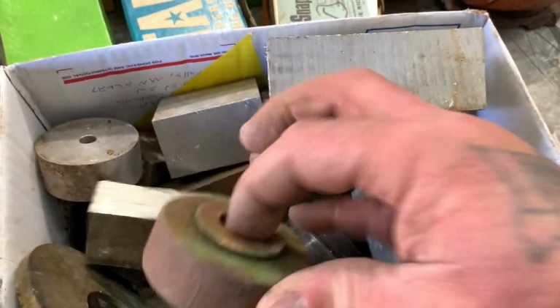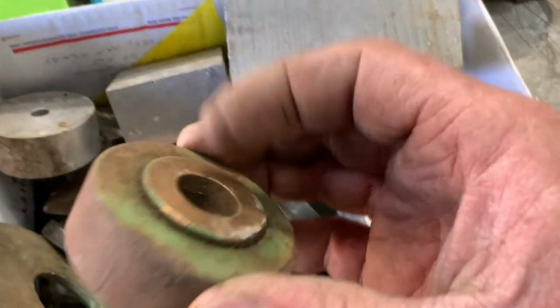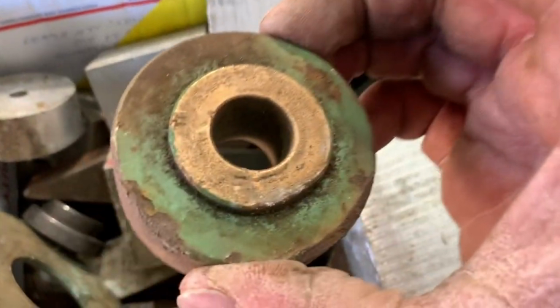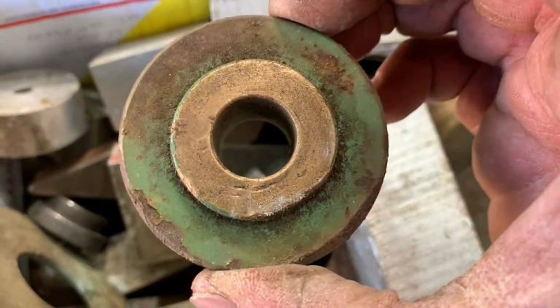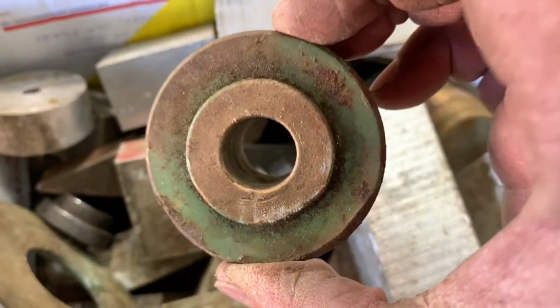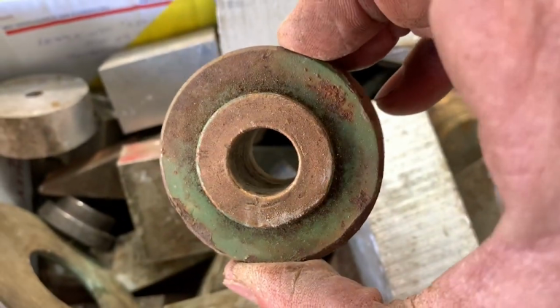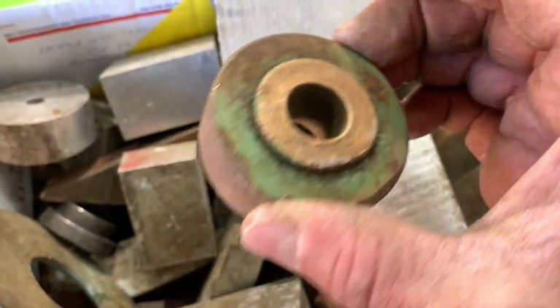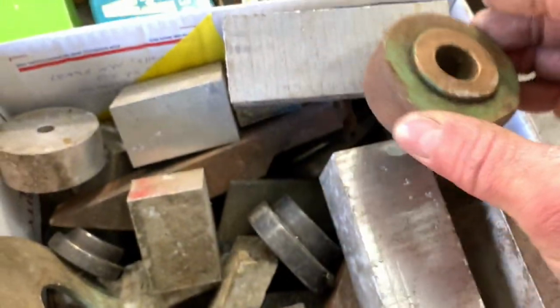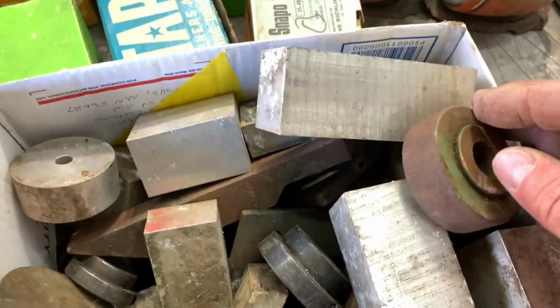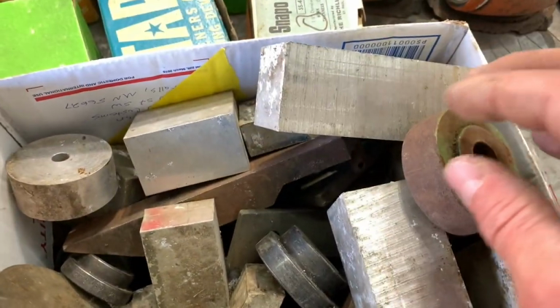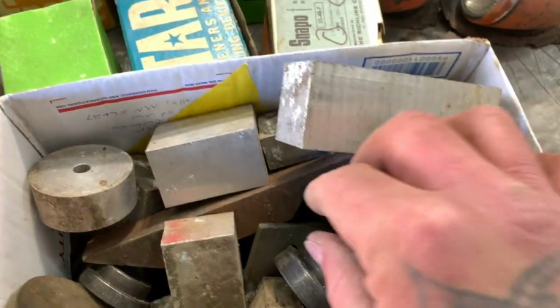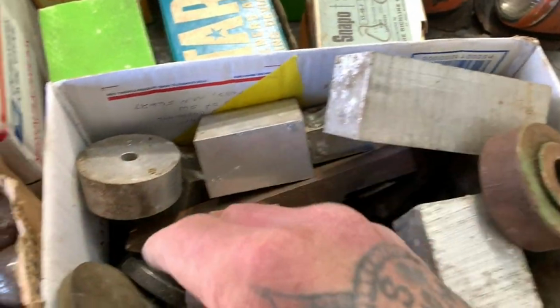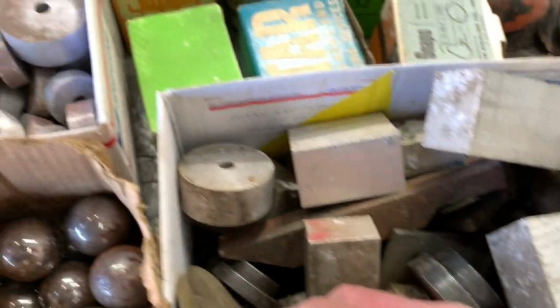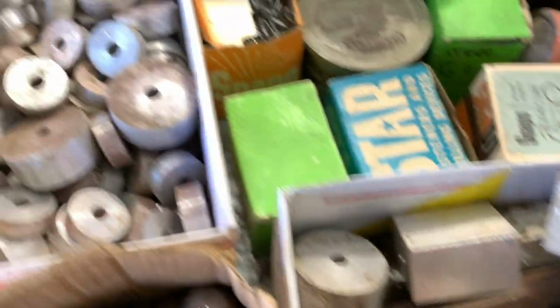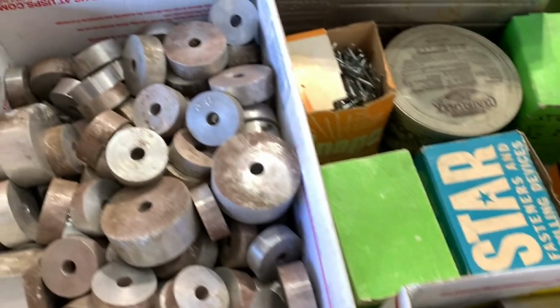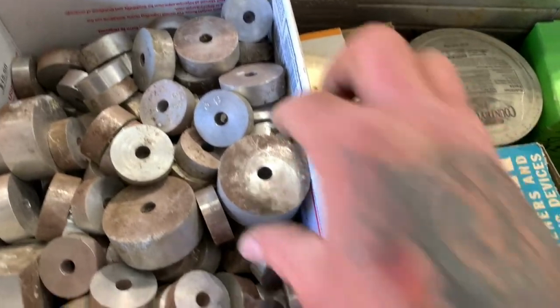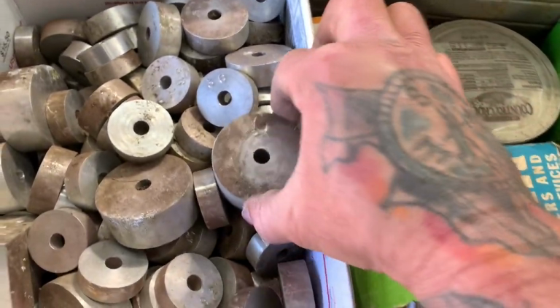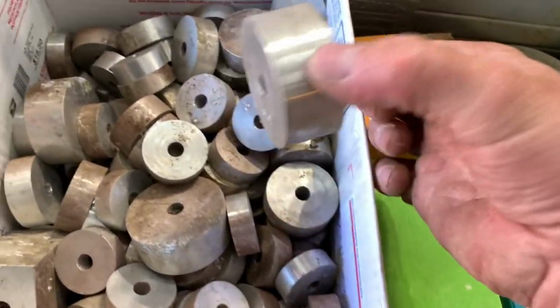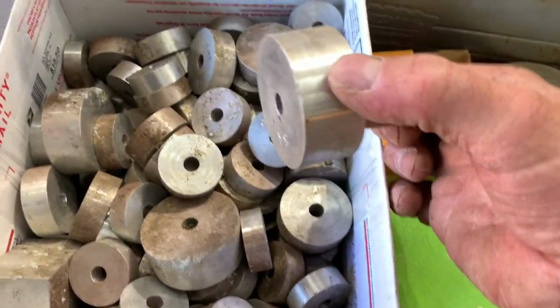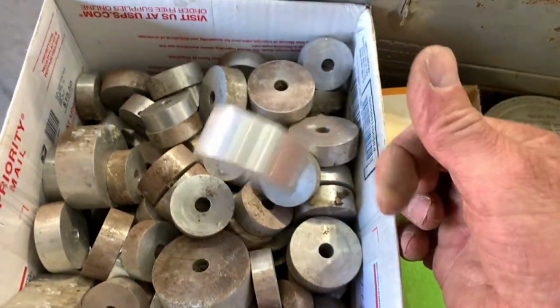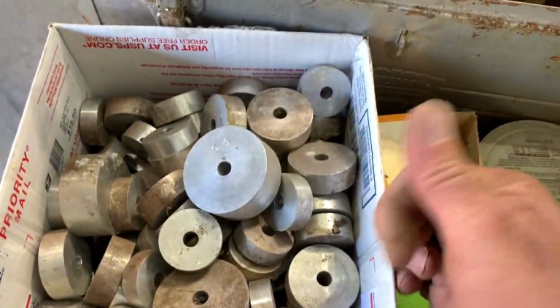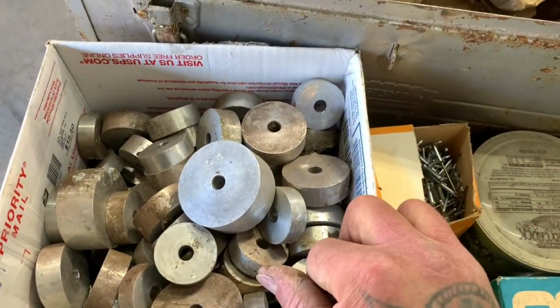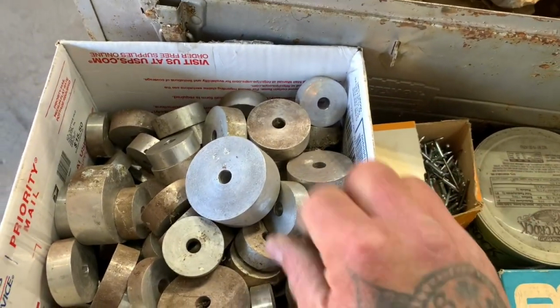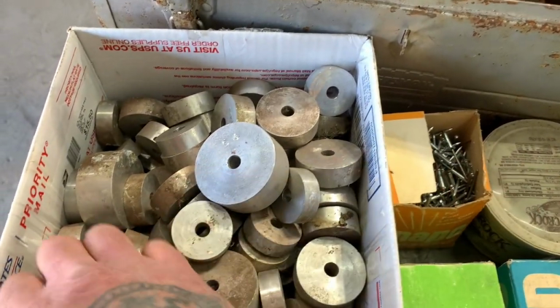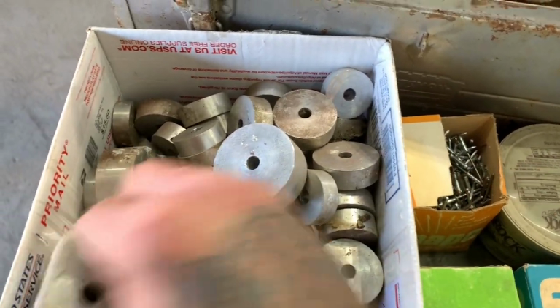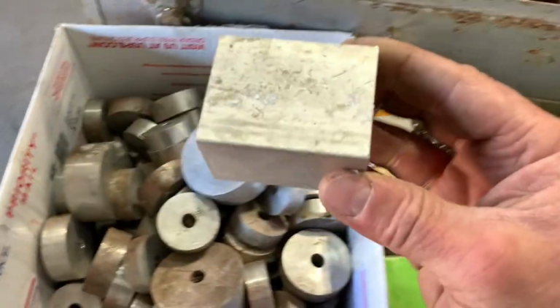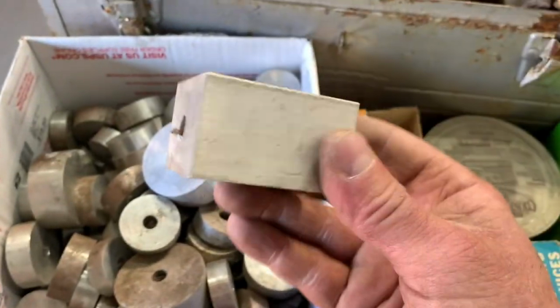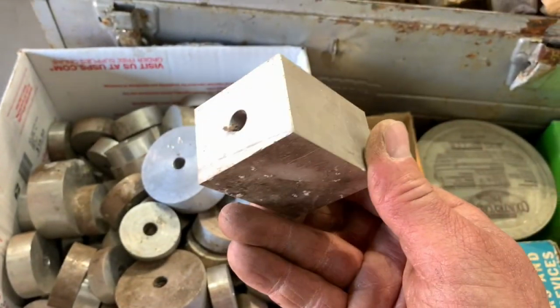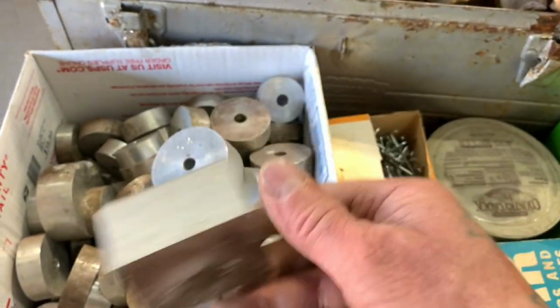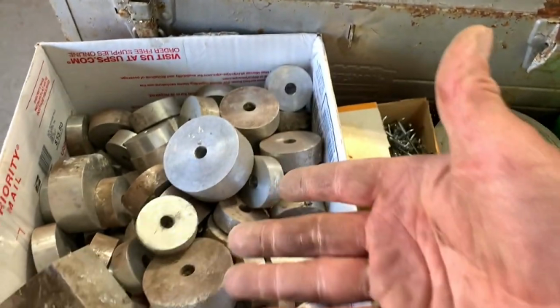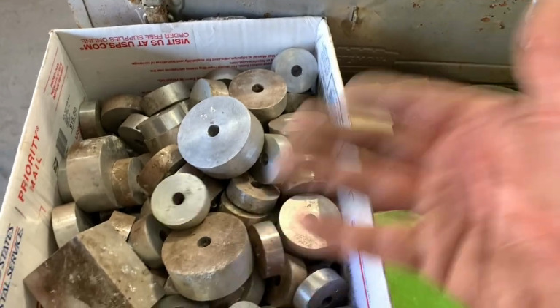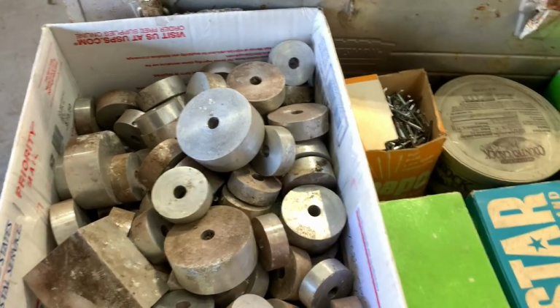And then there's brass inside of them. Just tons of stuff. Aluminum — tons and tons of these. I mean, I have boxes of this stuff right here.